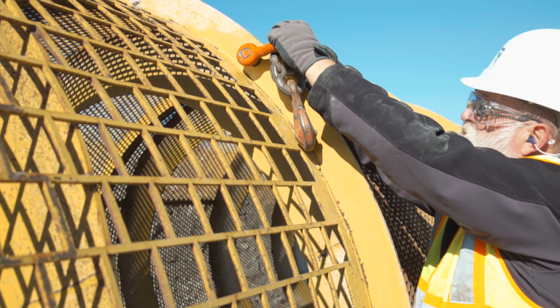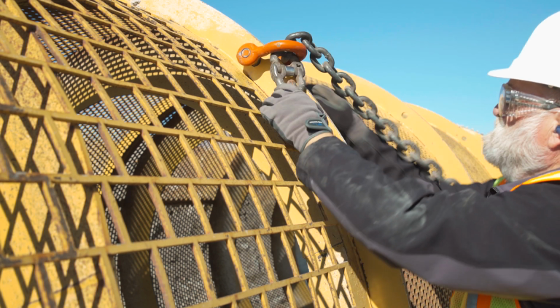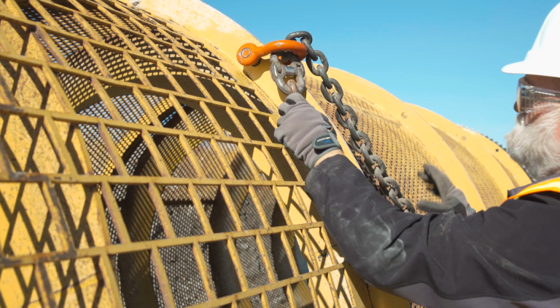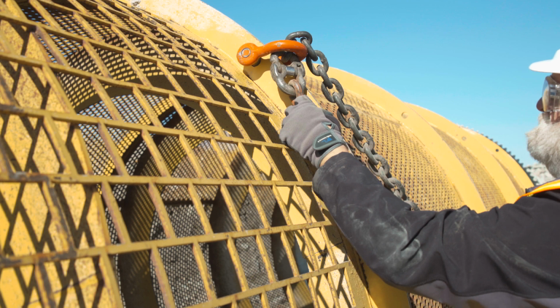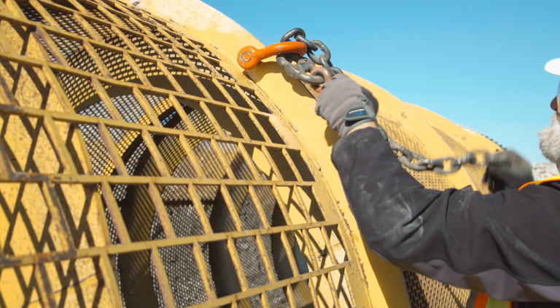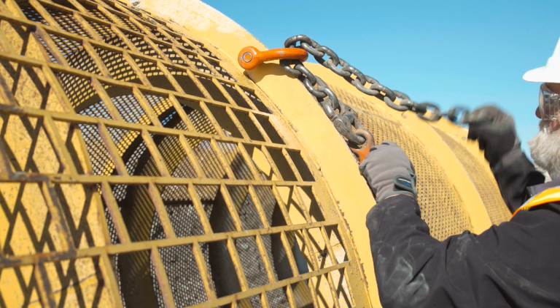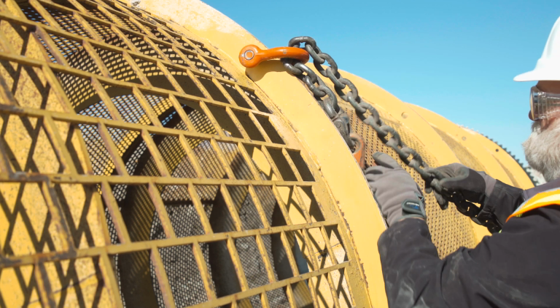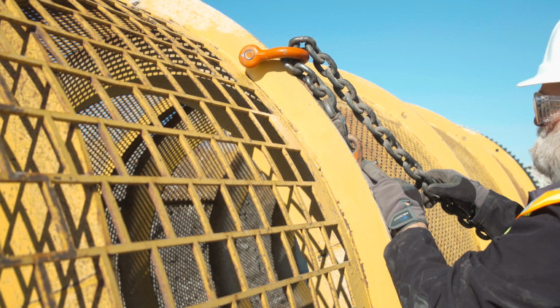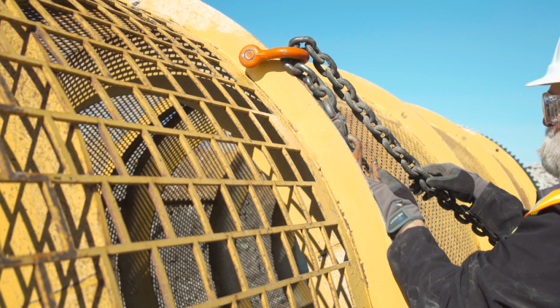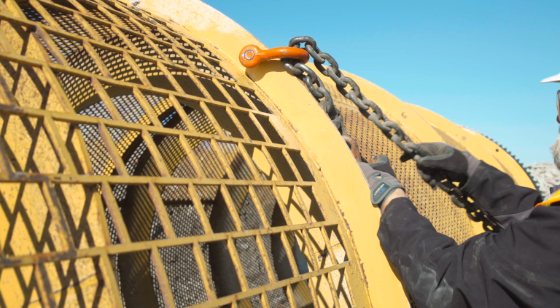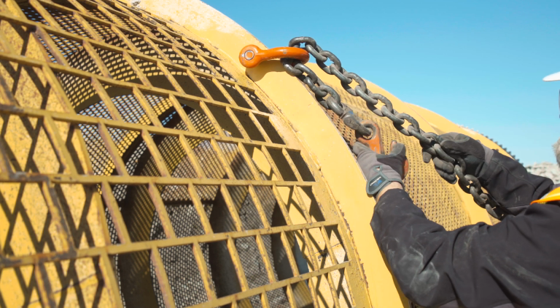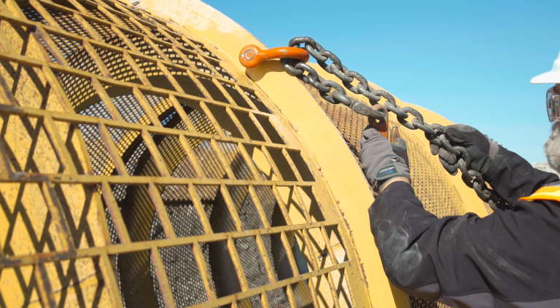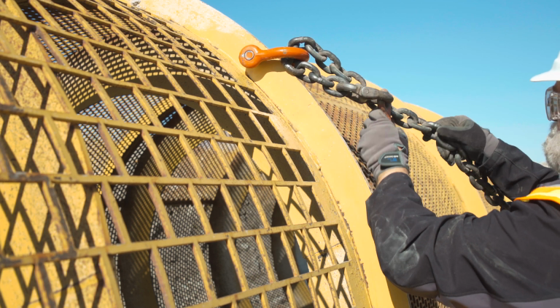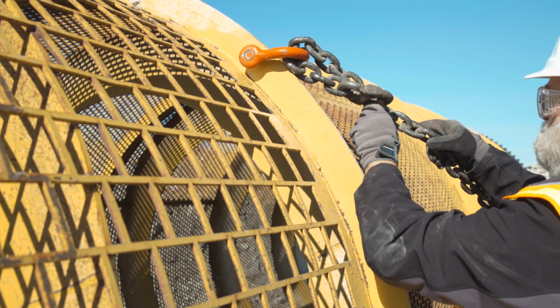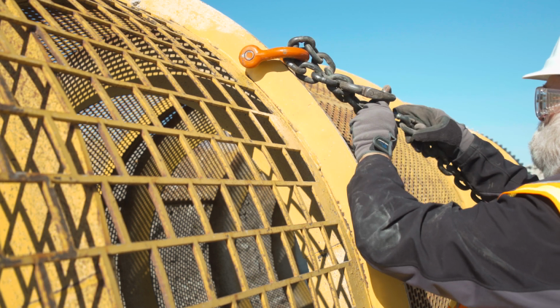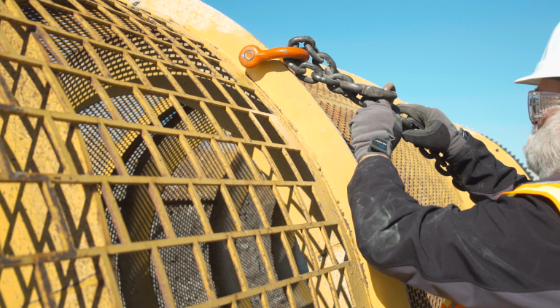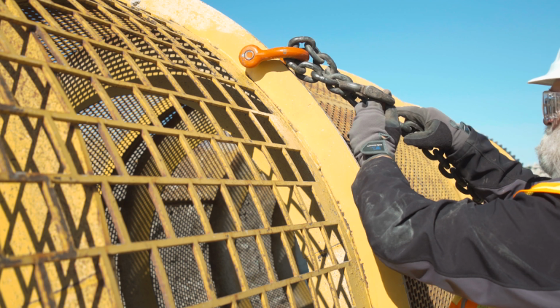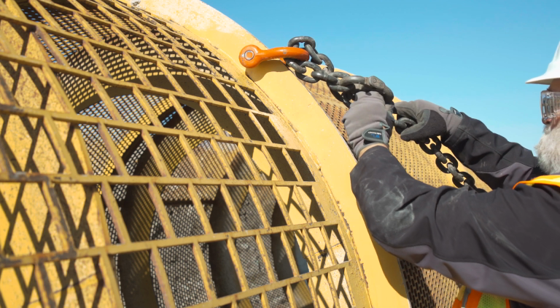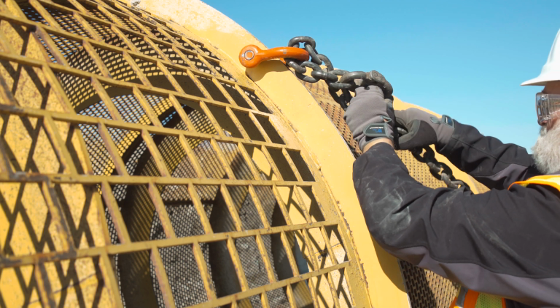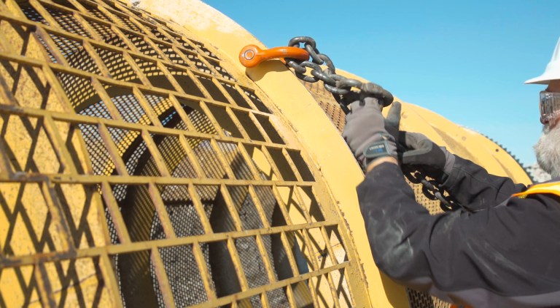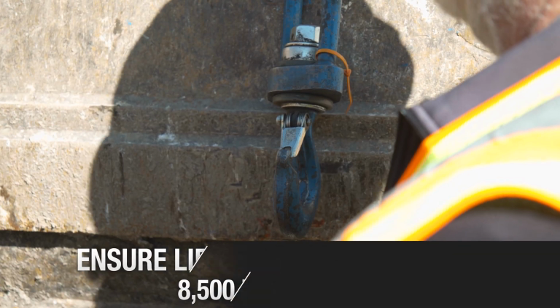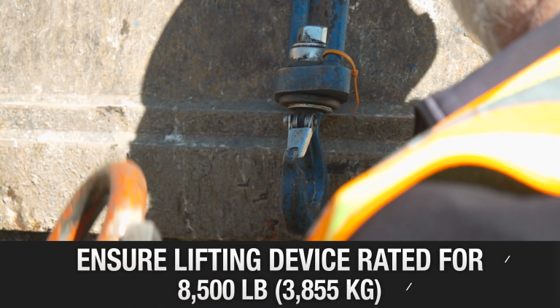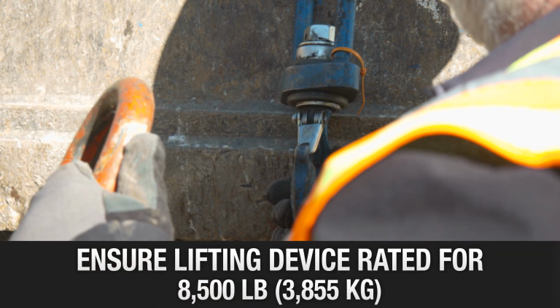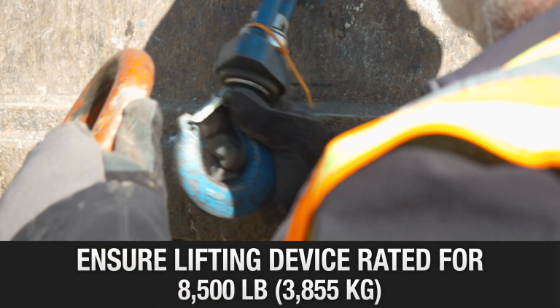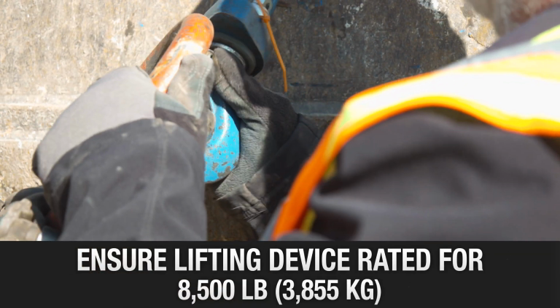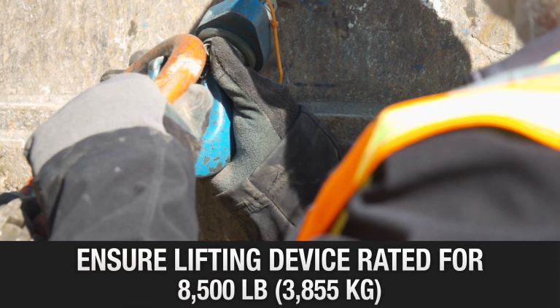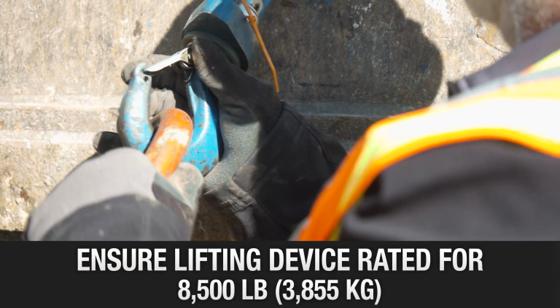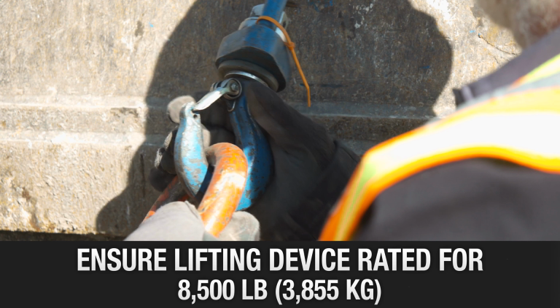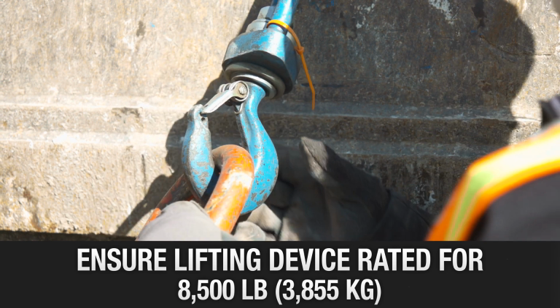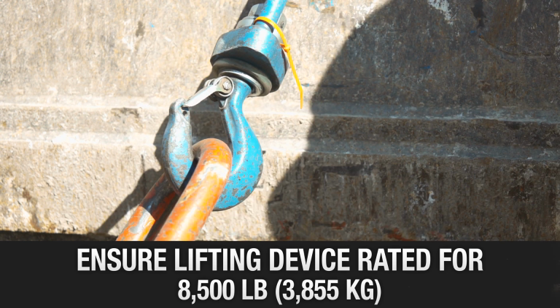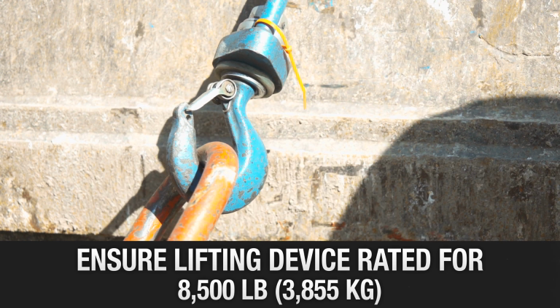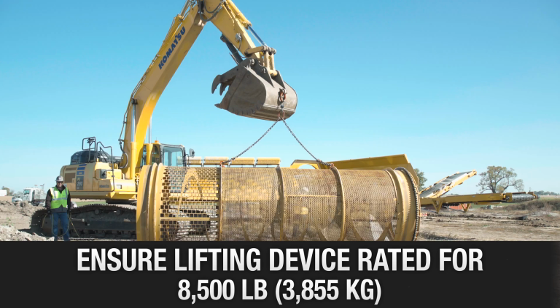Attach the chain sling assembly with a swivel to the shackles, and adjust the lengths of chain to maintain level lifting of the drum. Attach the chain sling swivel to a suitable lifting device, rated for 8,500 pounds.